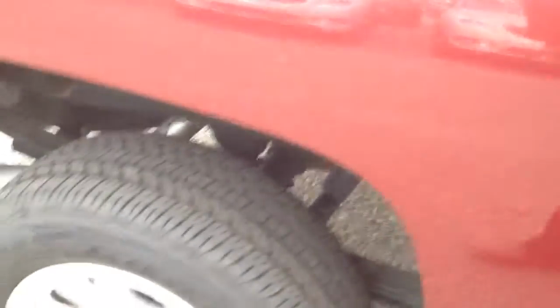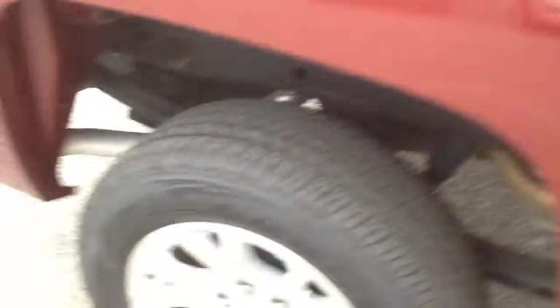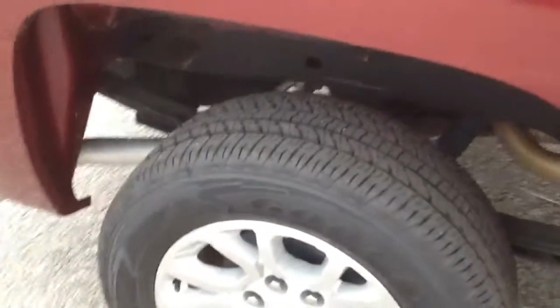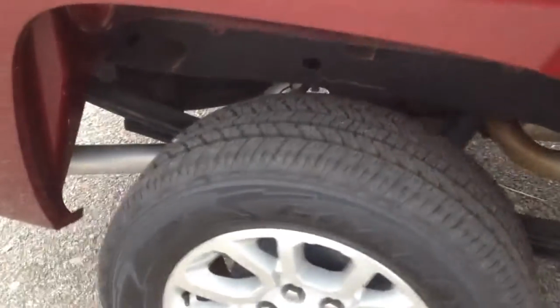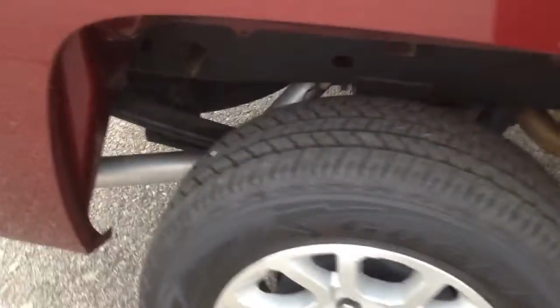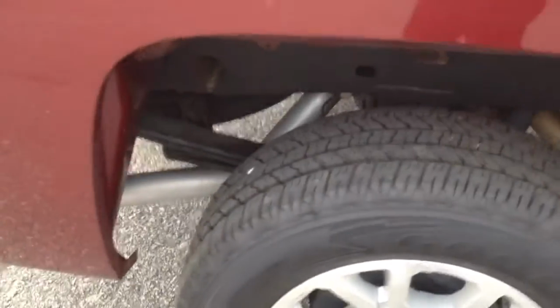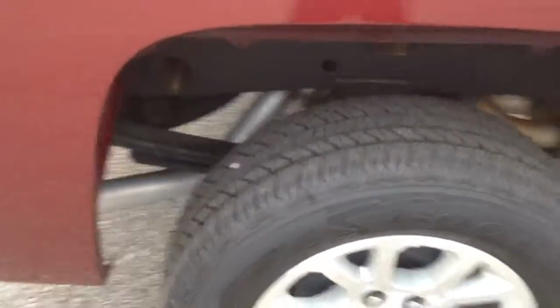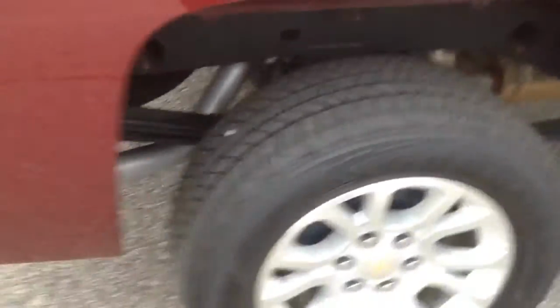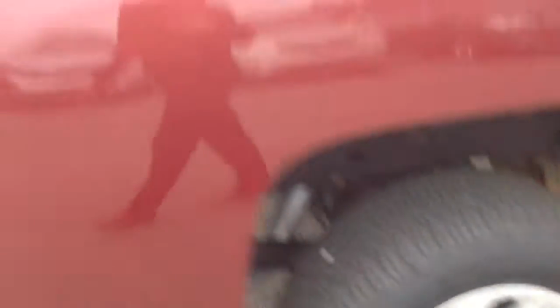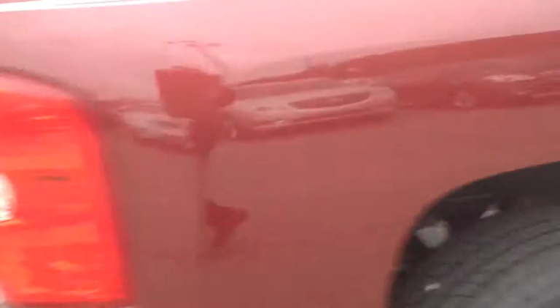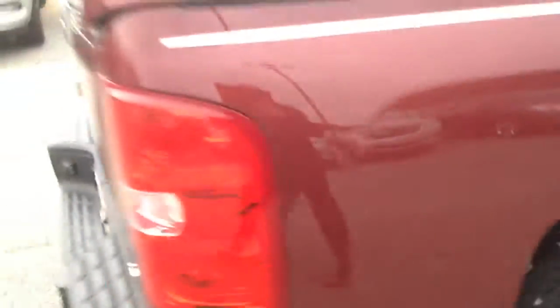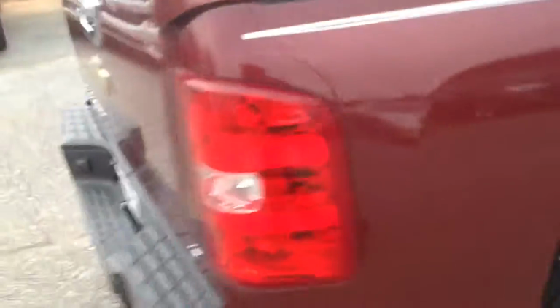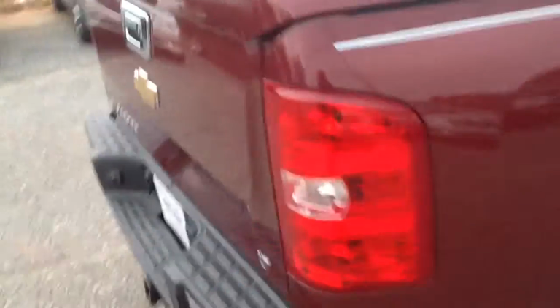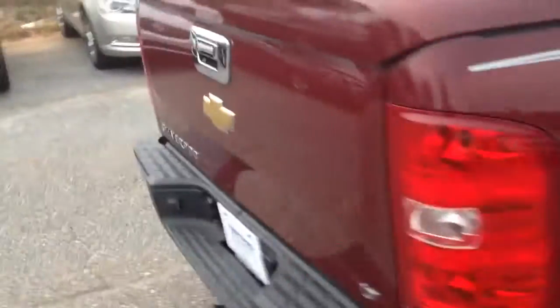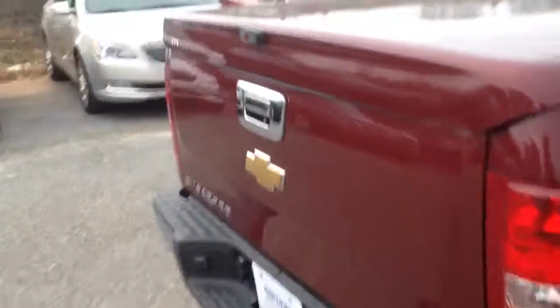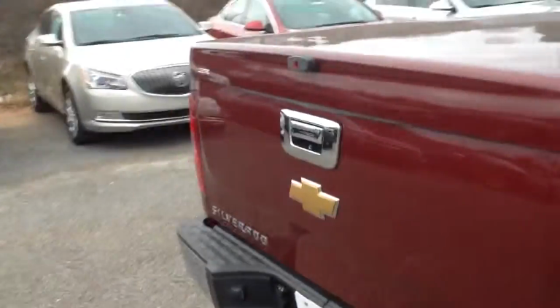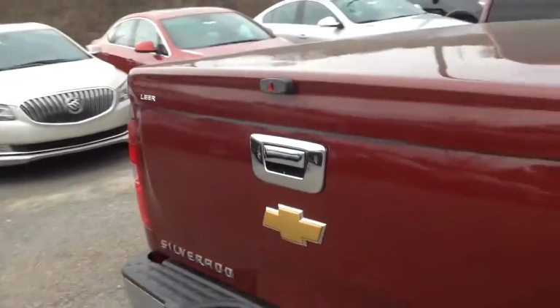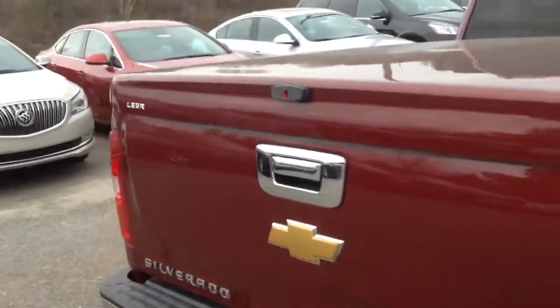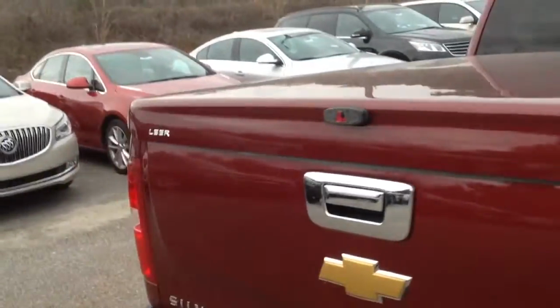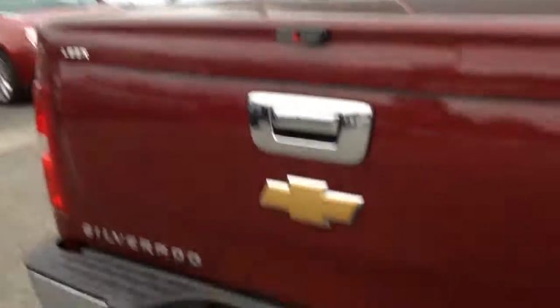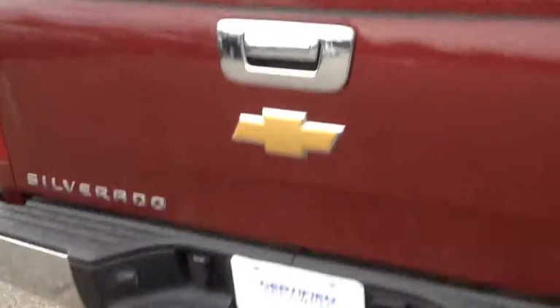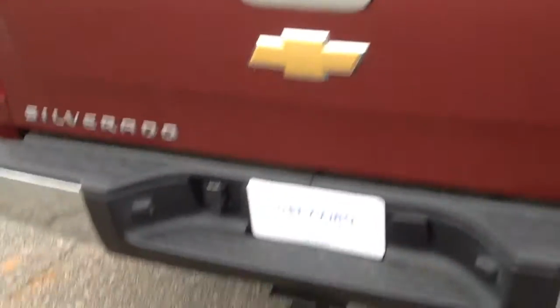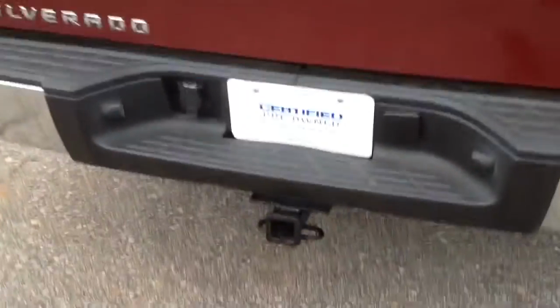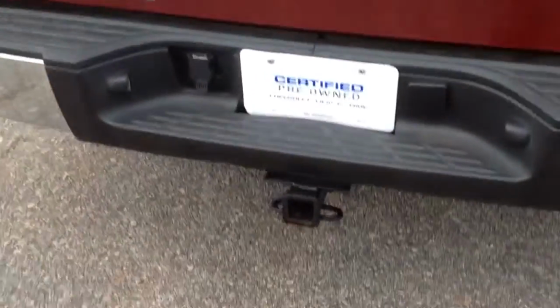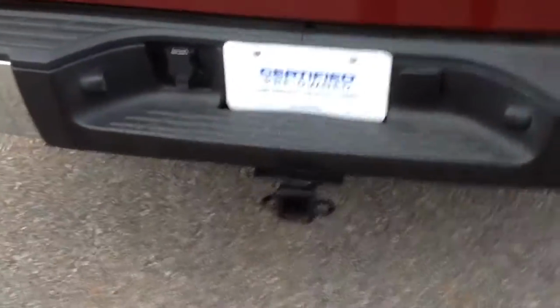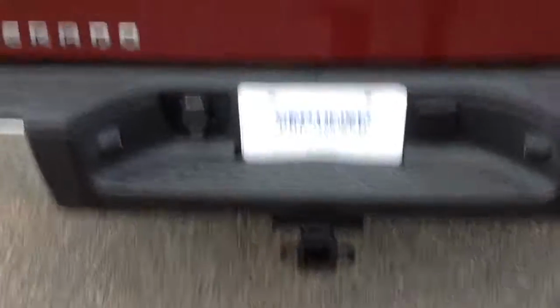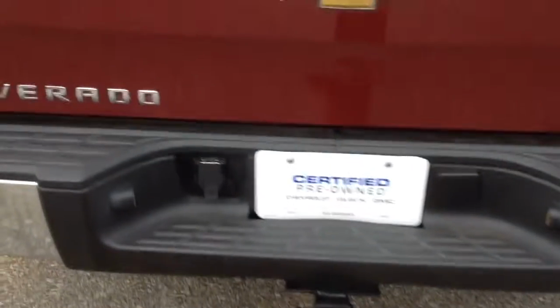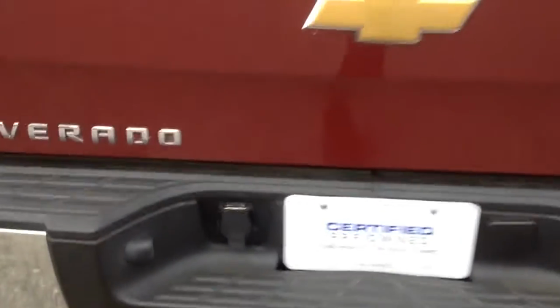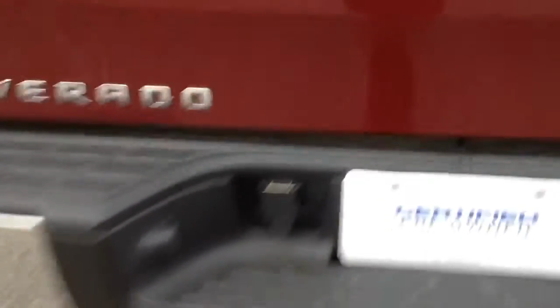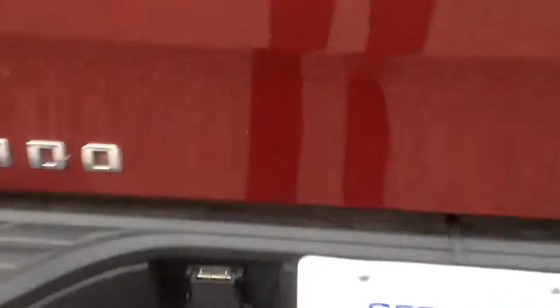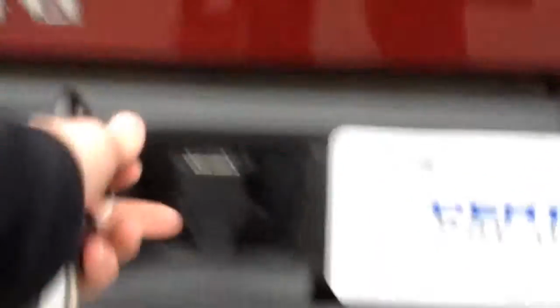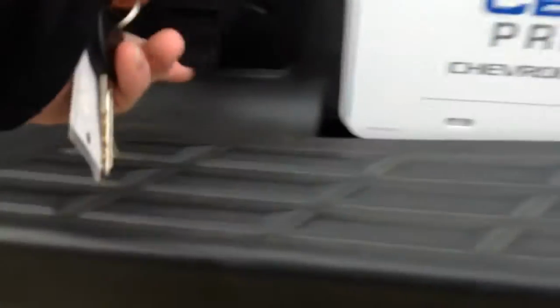This one still has really good tire tread. This one has a matching Lear cover. There's your hitch with your 7-prong connection.